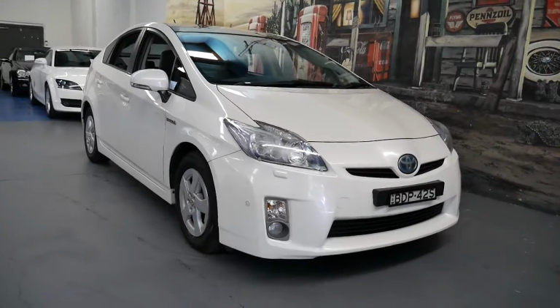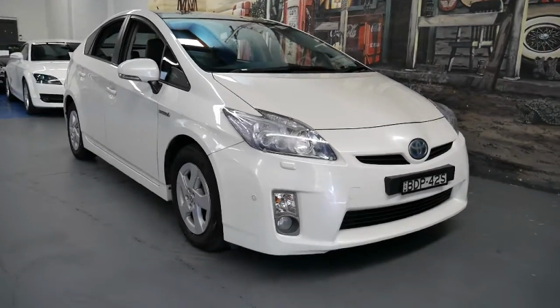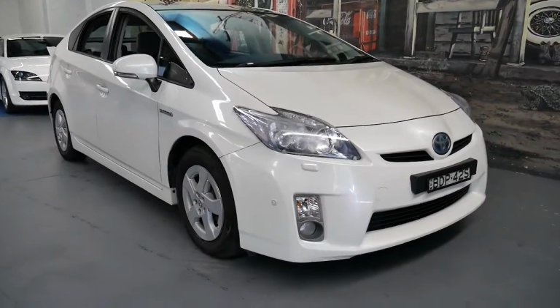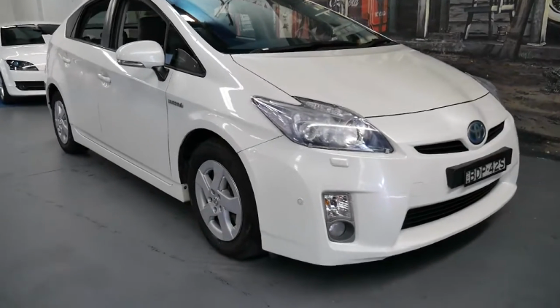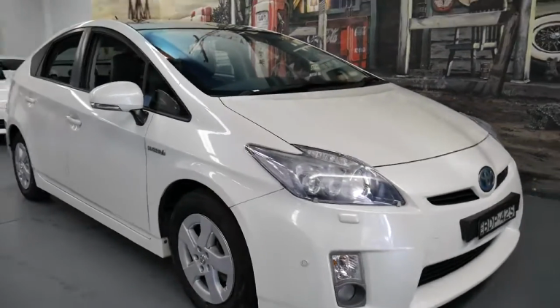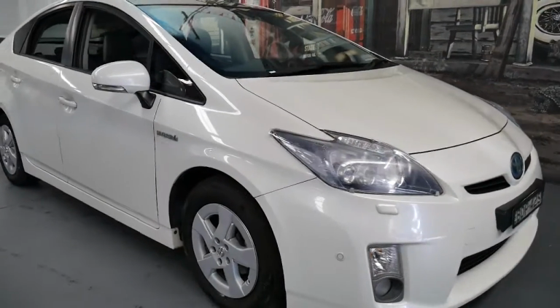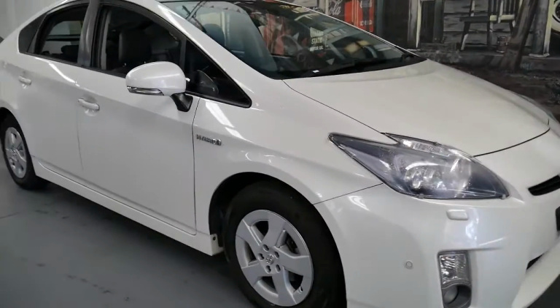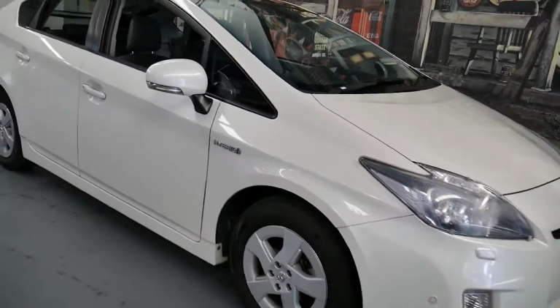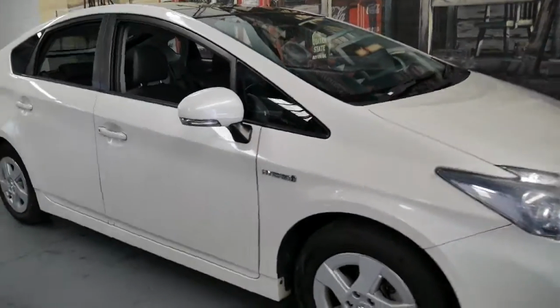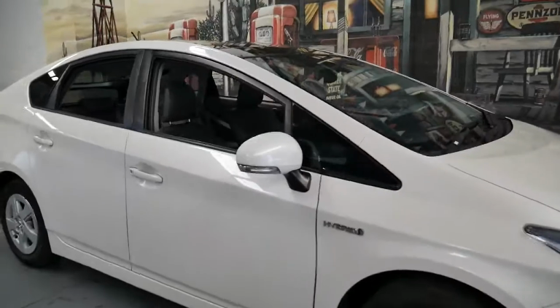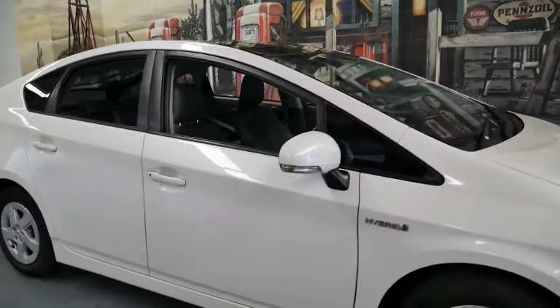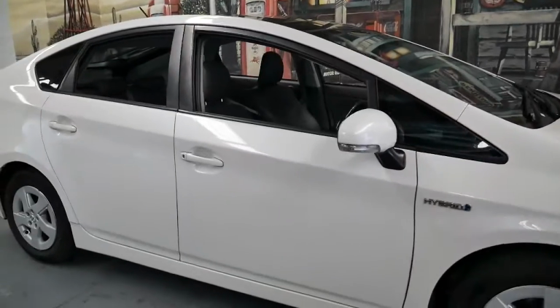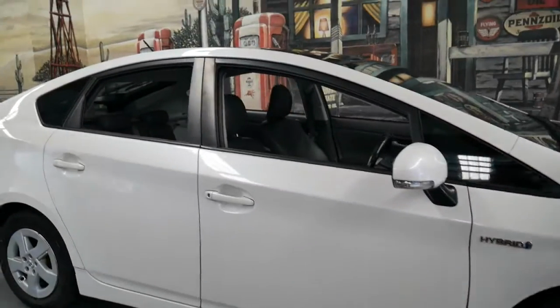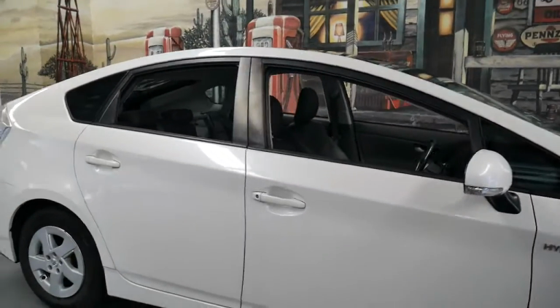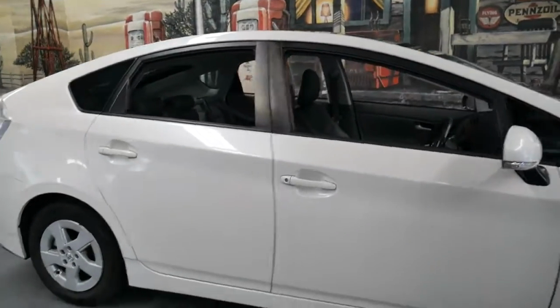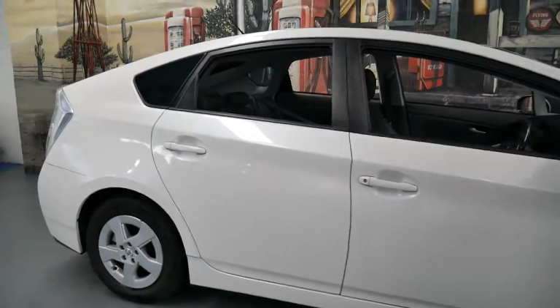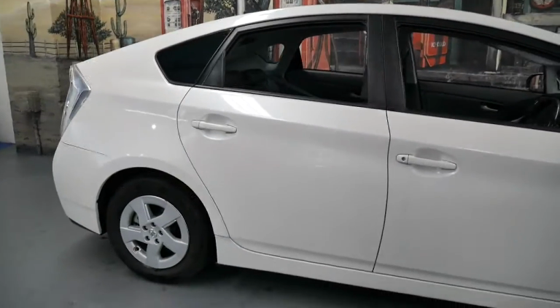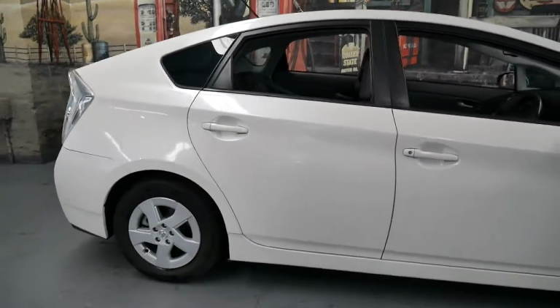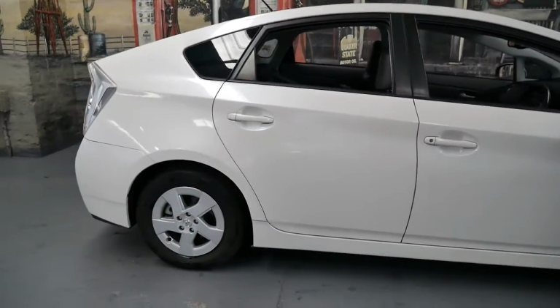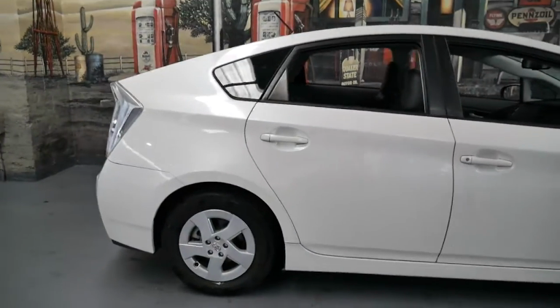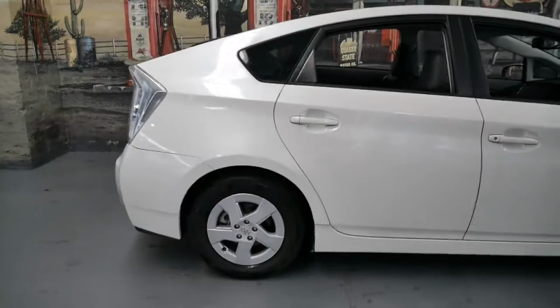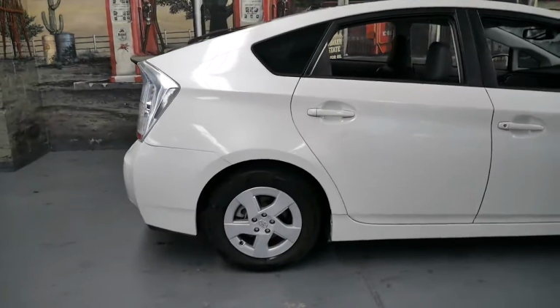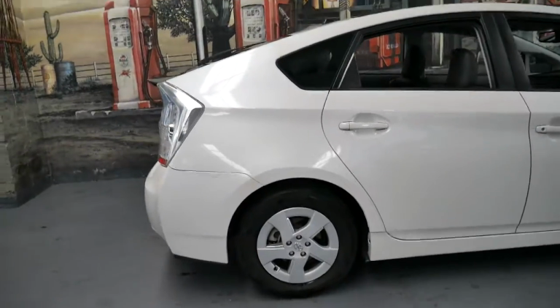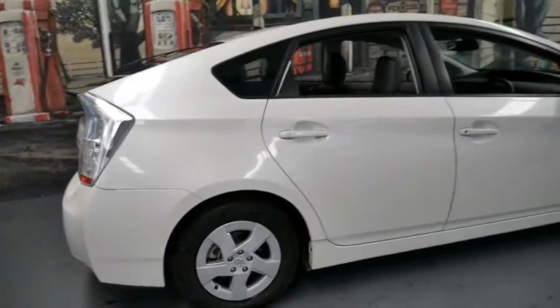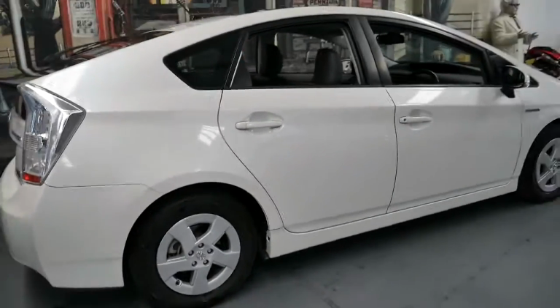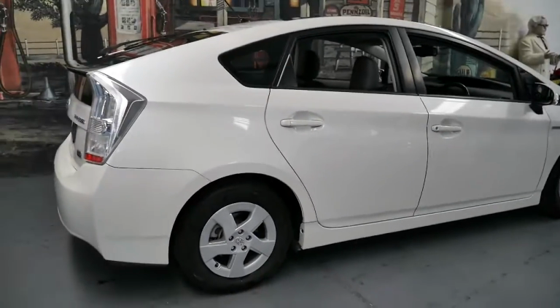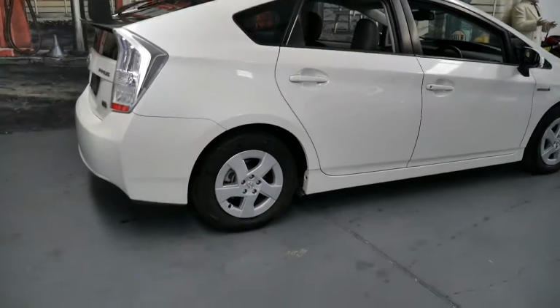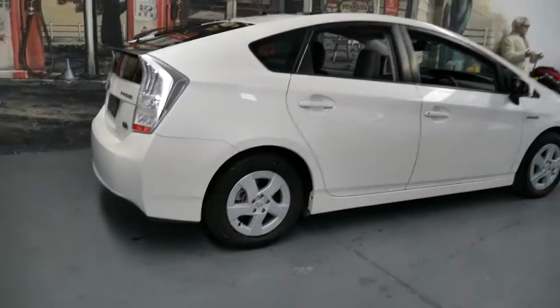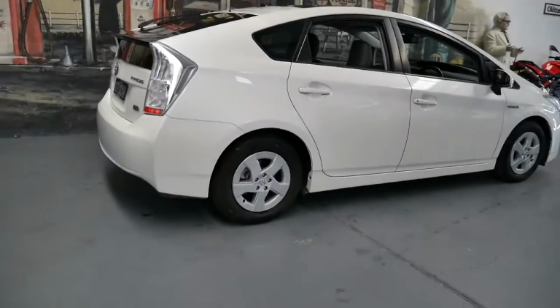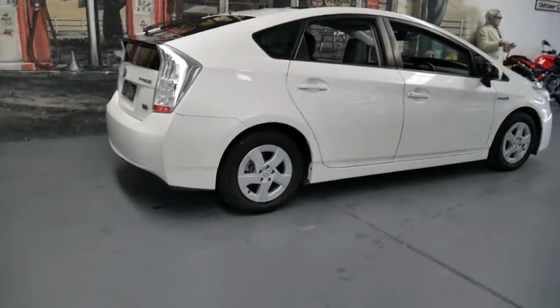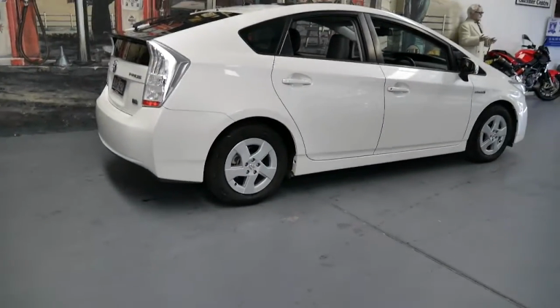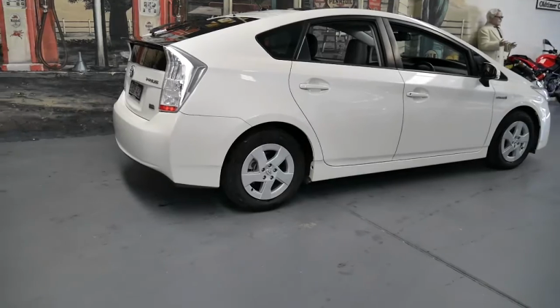This 2009 MY10 Toyota Prius has done 149,000 kilometres. Being a late 2009, it's the 2010 model, so it's the new shape.